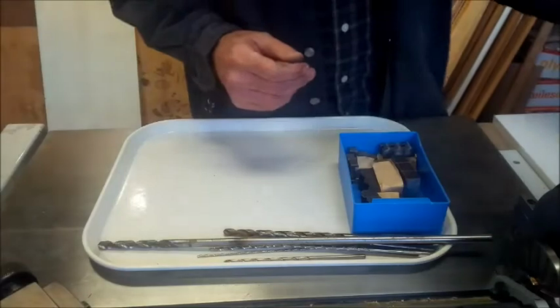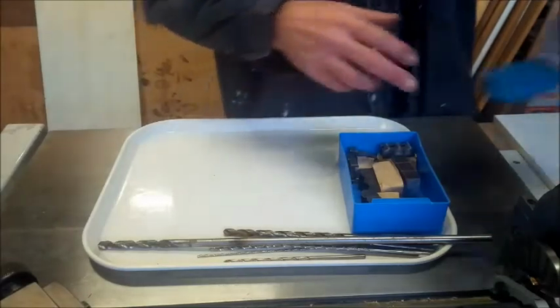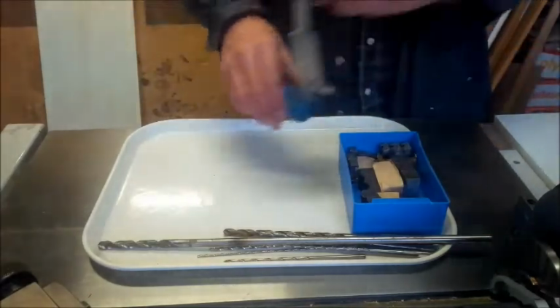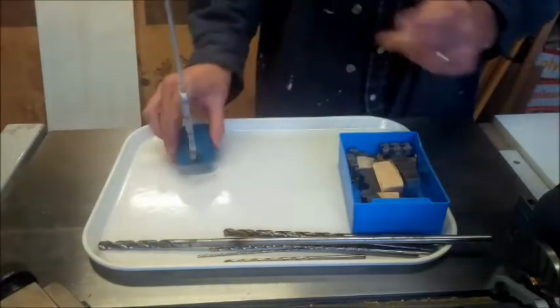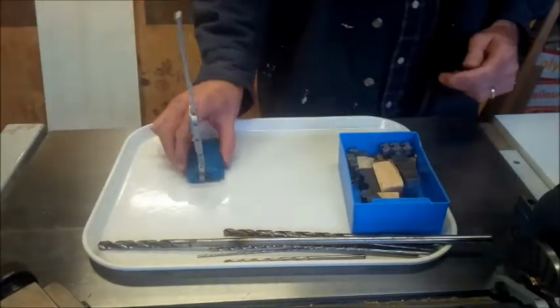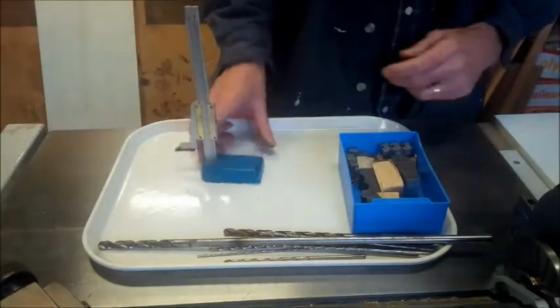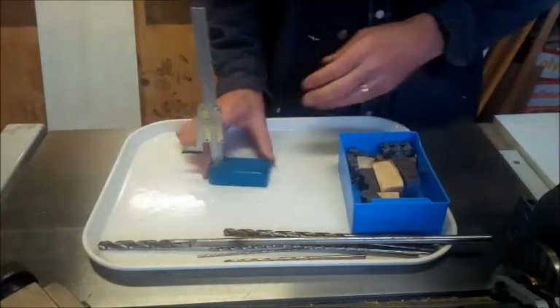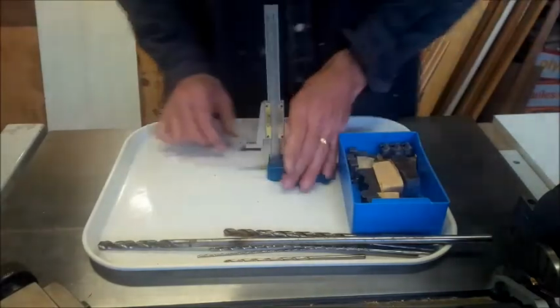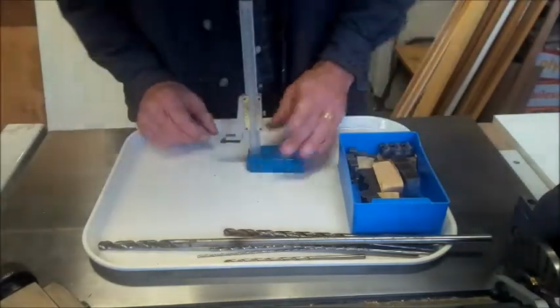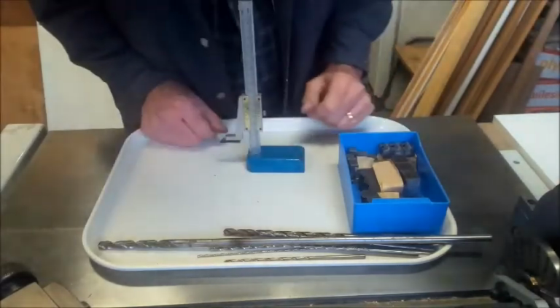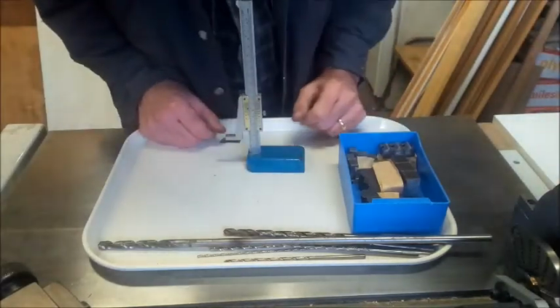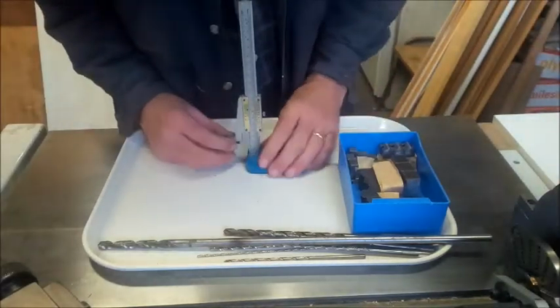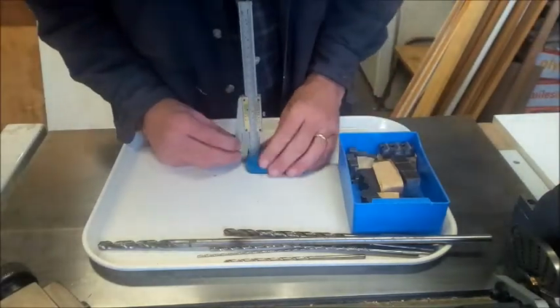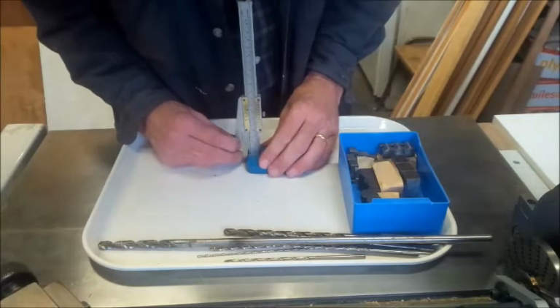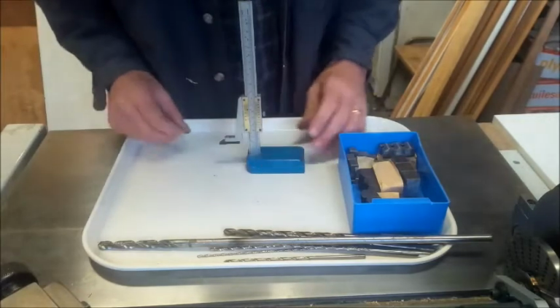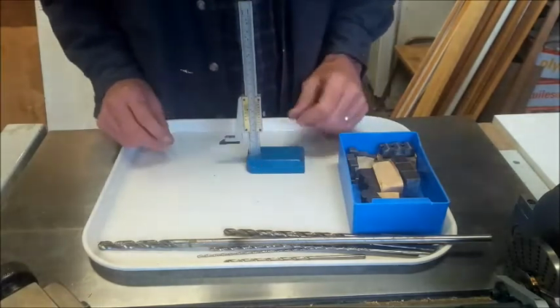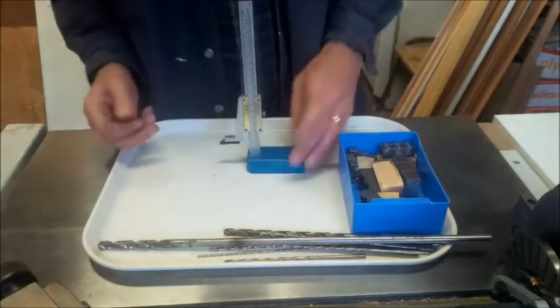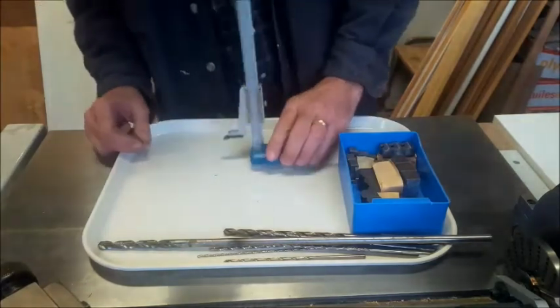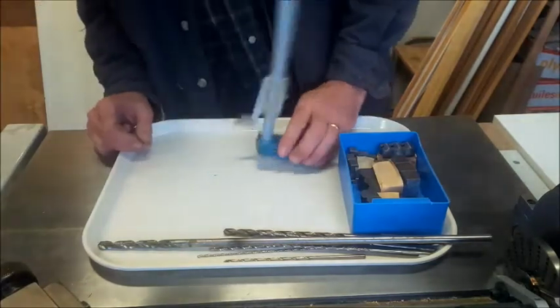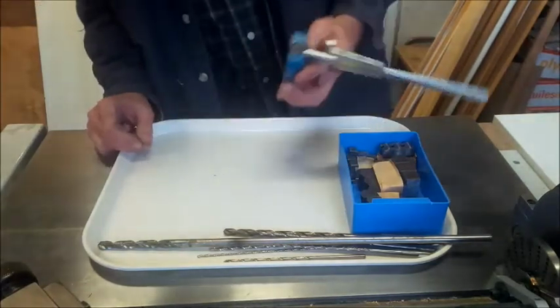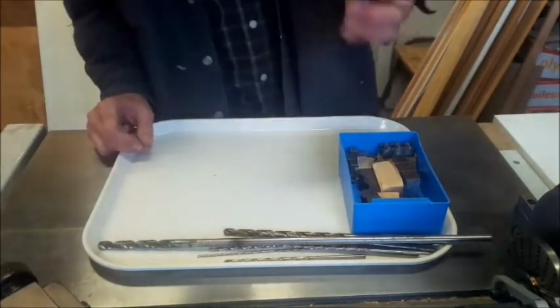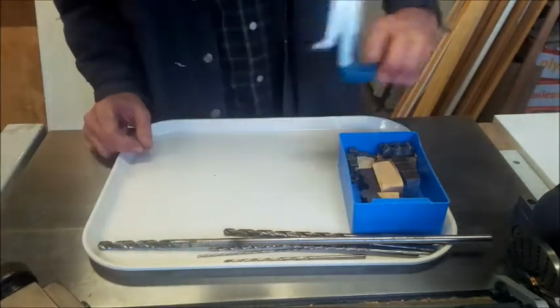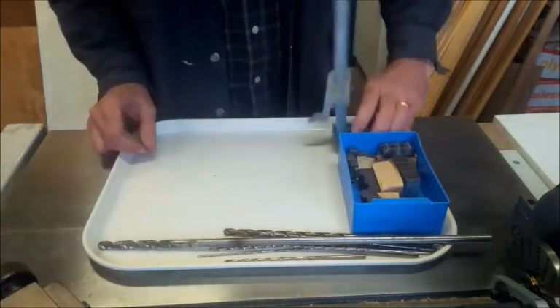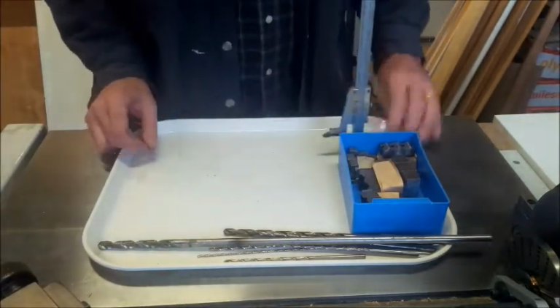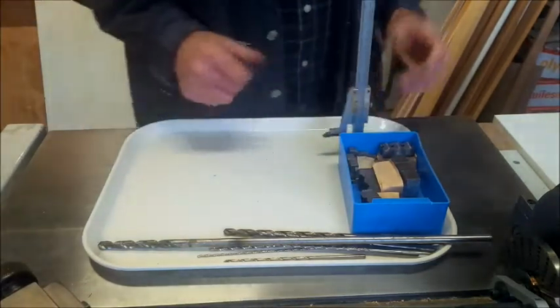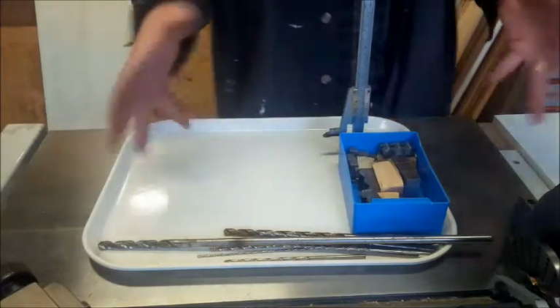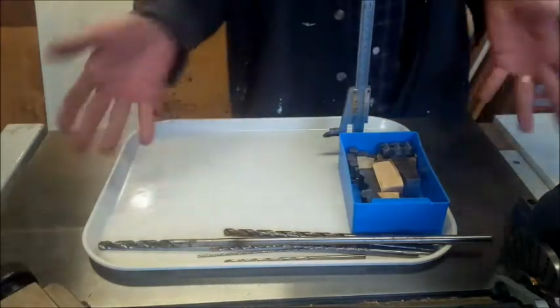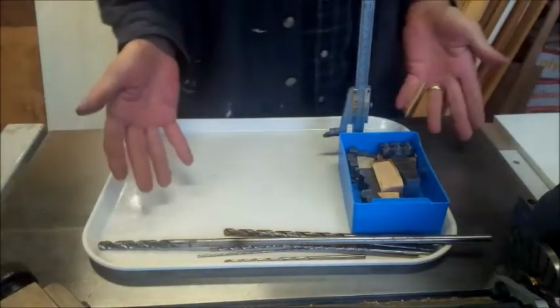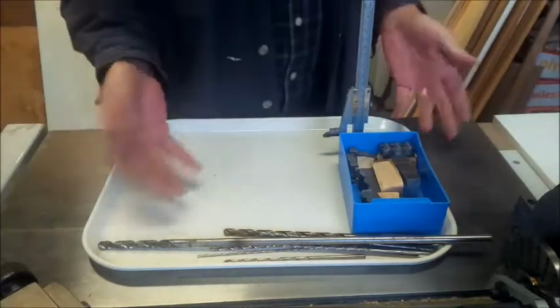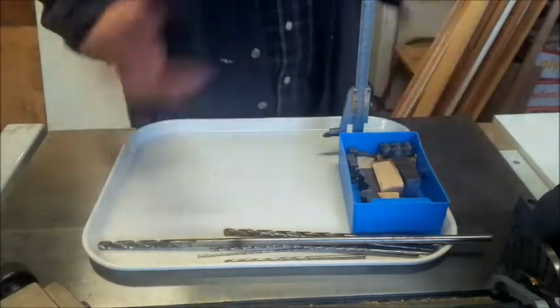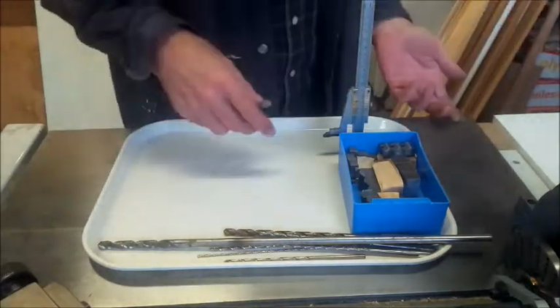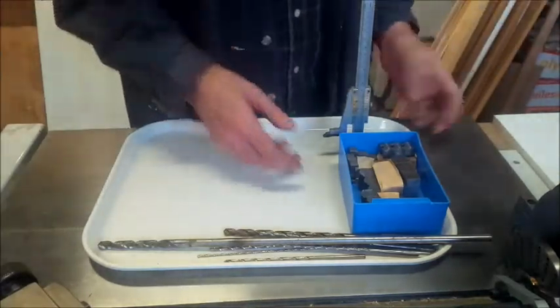He had a really small height gauge, and I've got a really small surface plate, so that will probably work out good — two bucks. In the end, I gave him $120 for all the rest of the stuff.